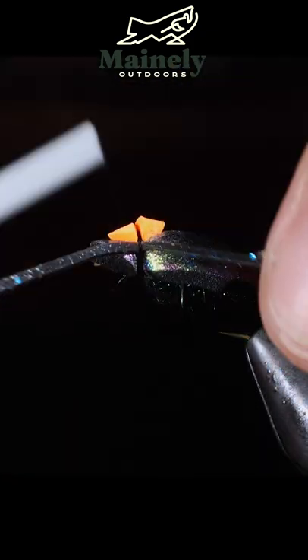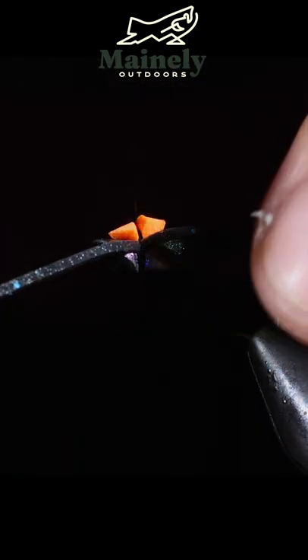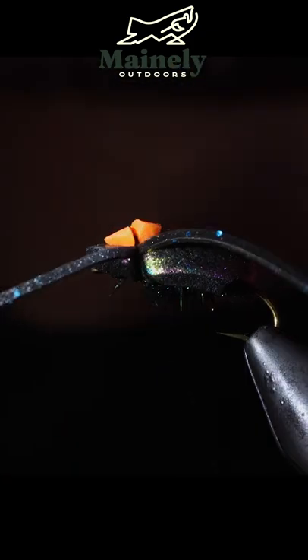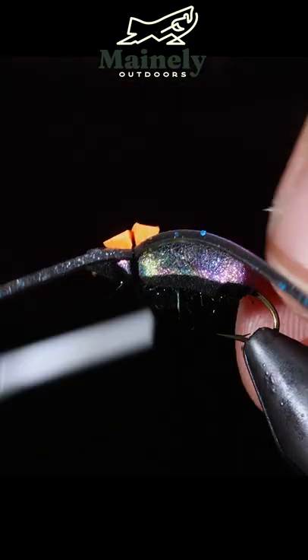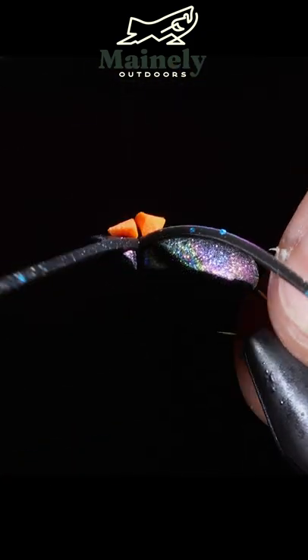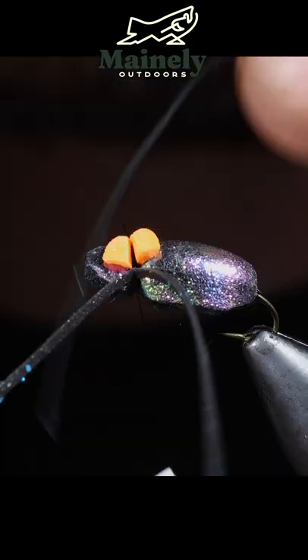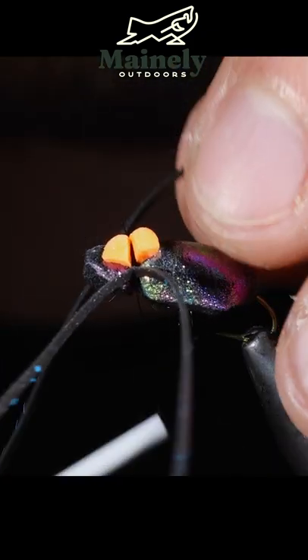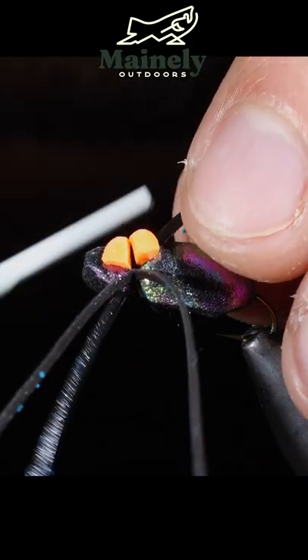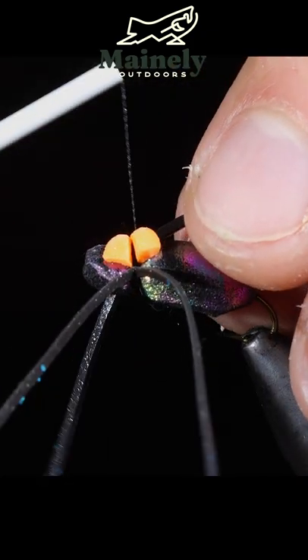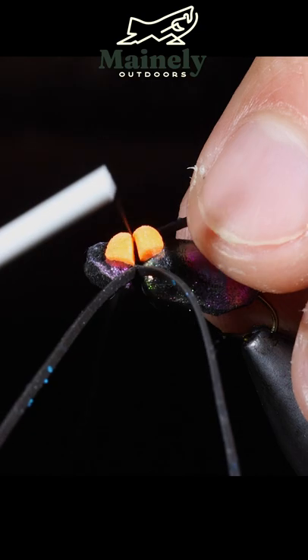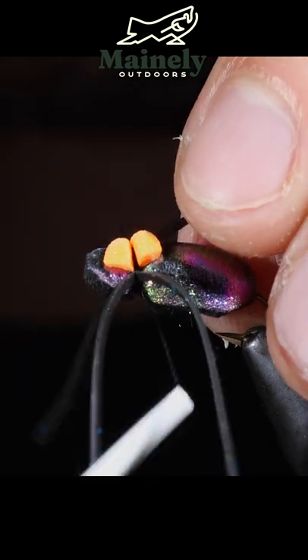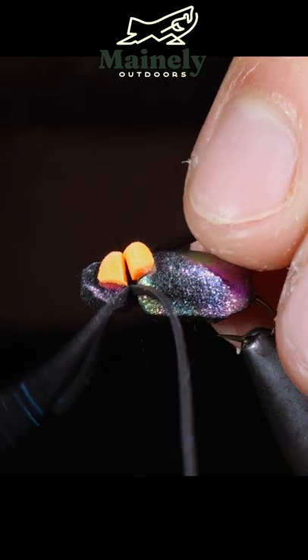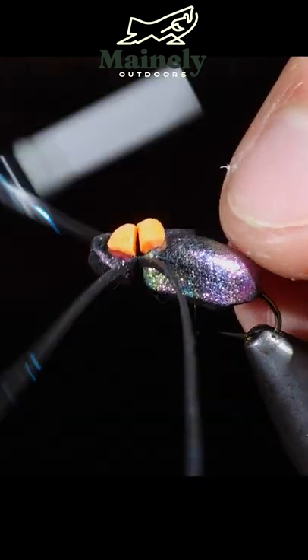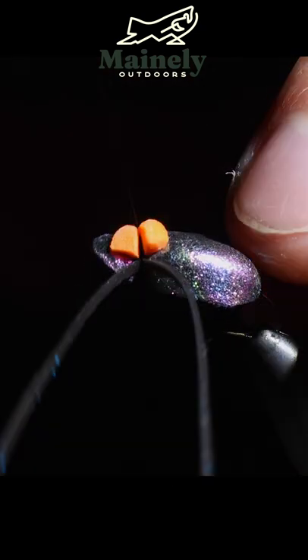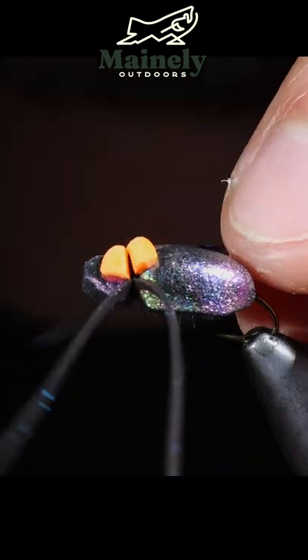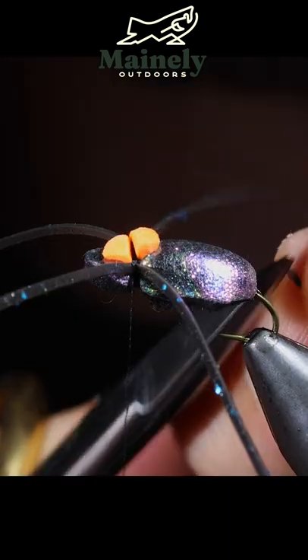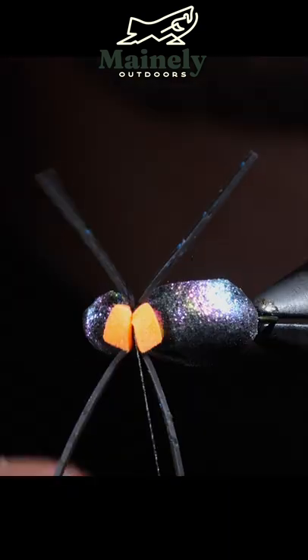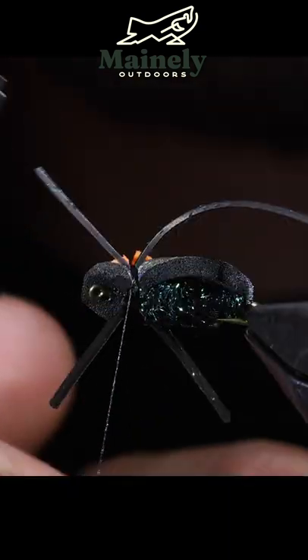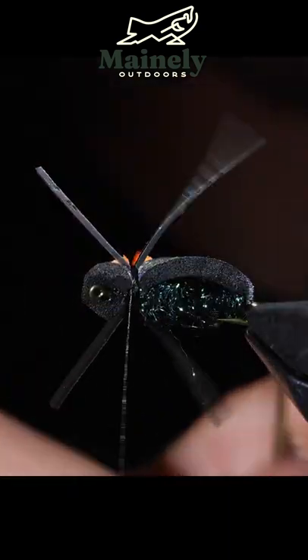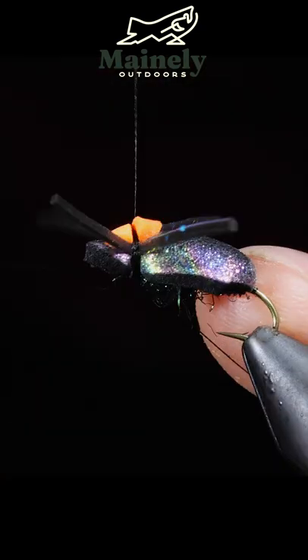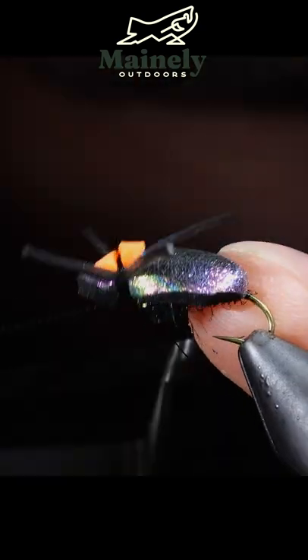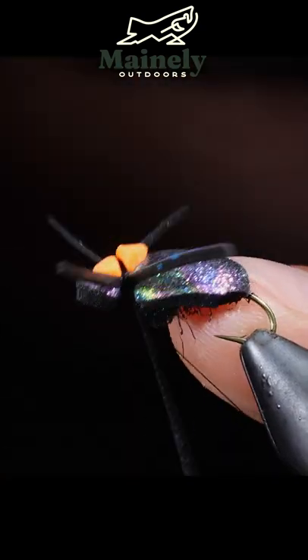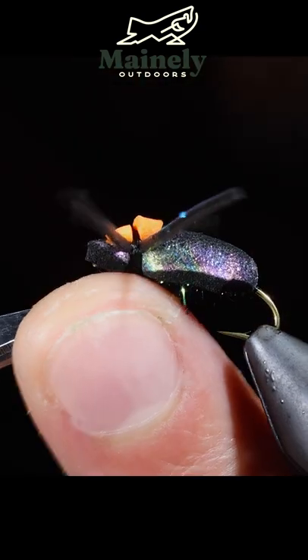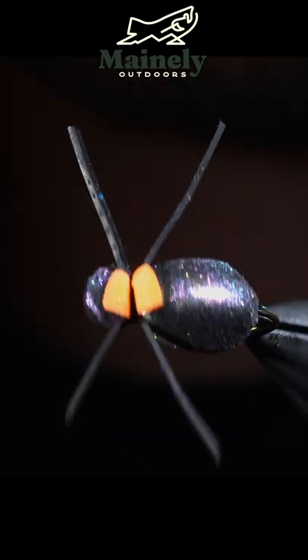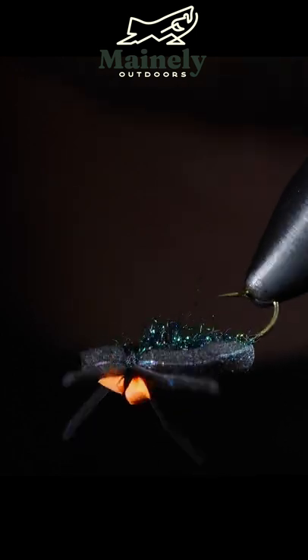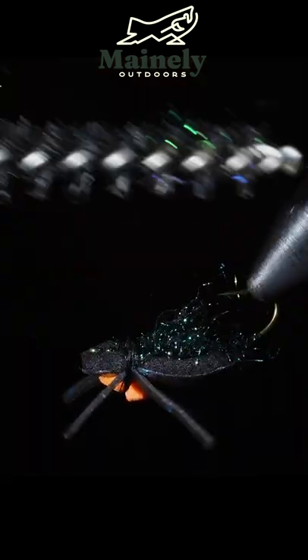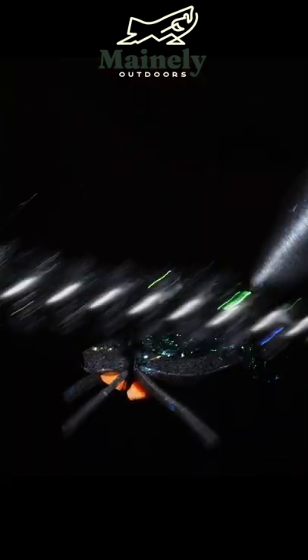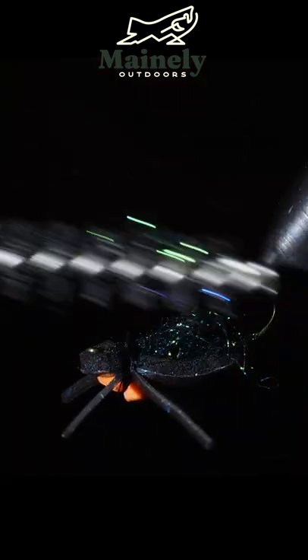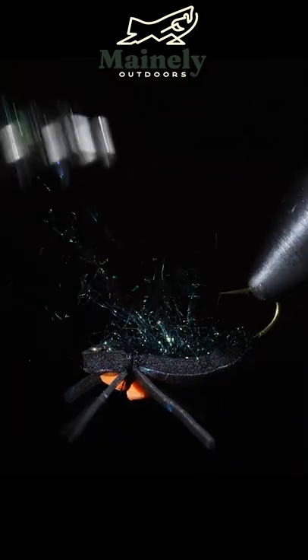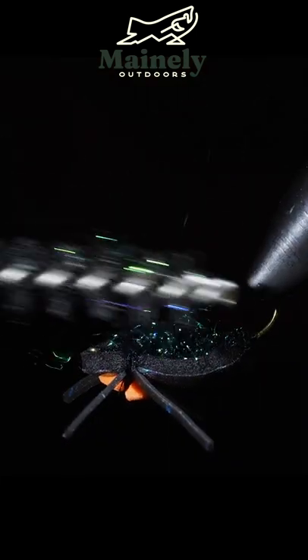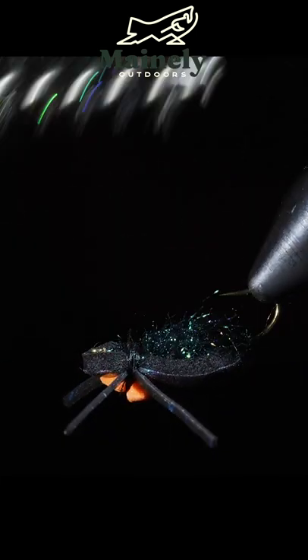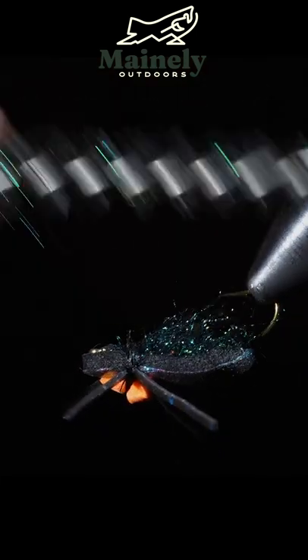Grab some silicone silly legs, tie that onto one side of our beetle and then do the same with the opposite side. Now we can trim these legs to length and of course brush out the bottom to give it a nice buggy look.